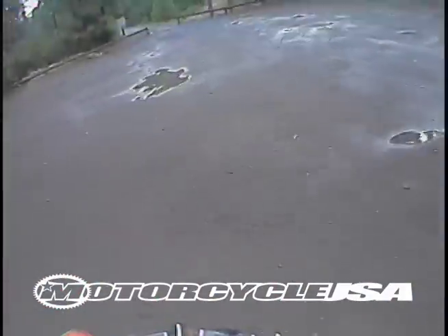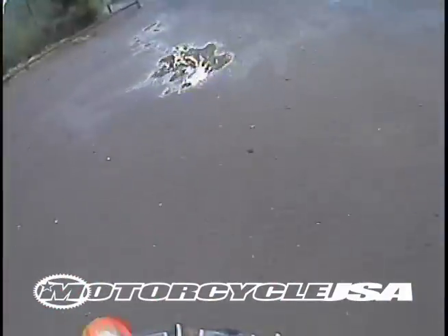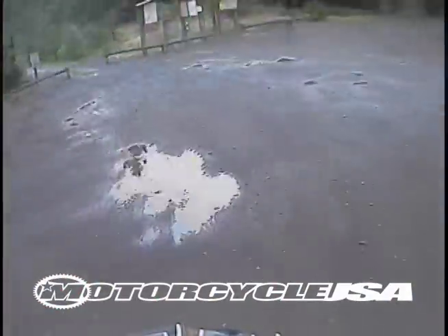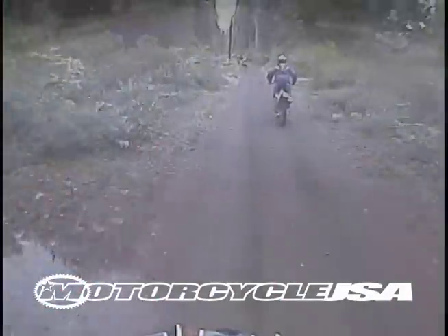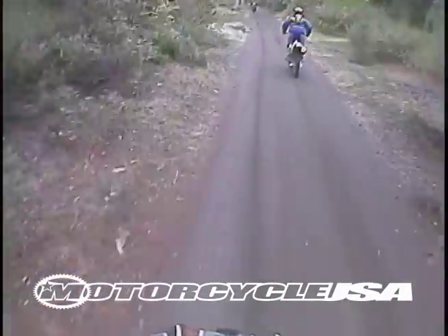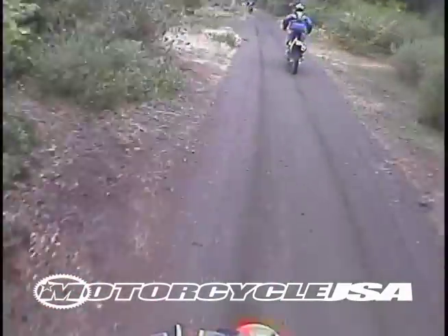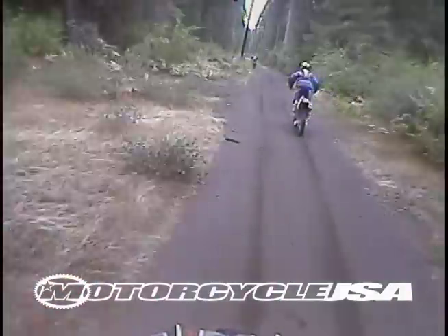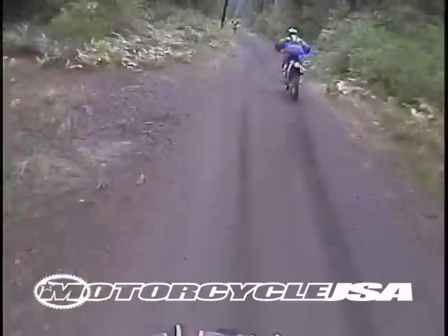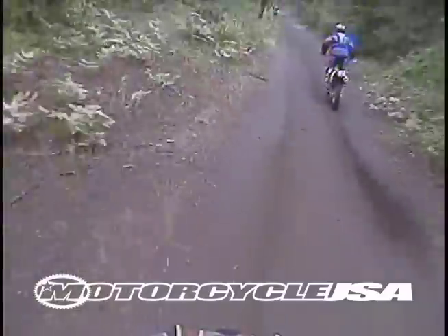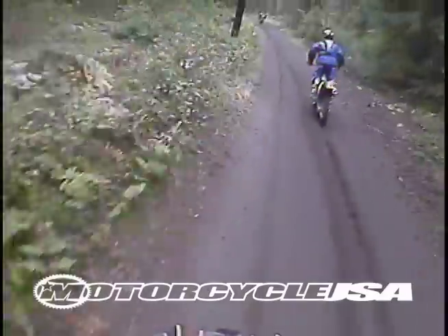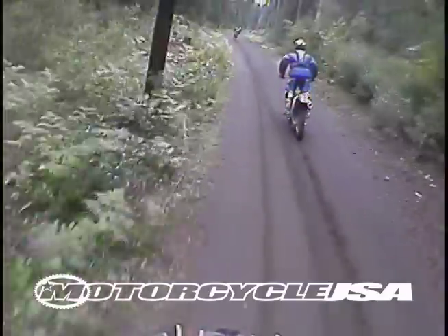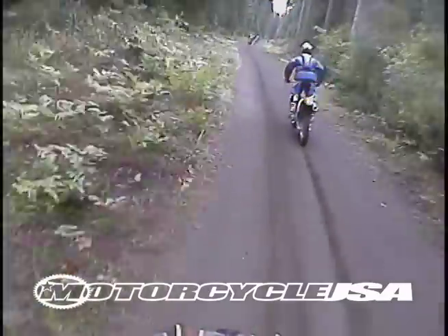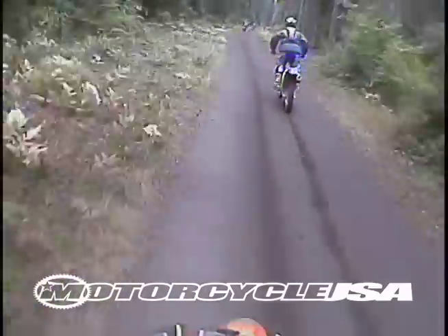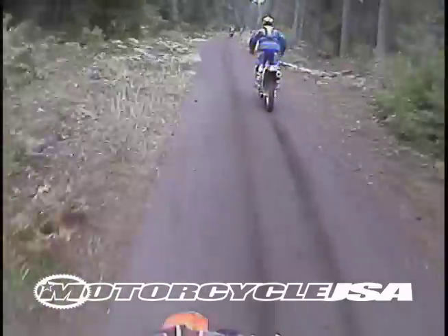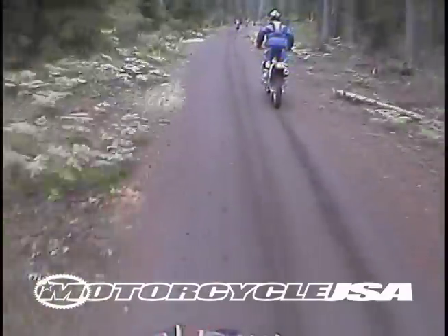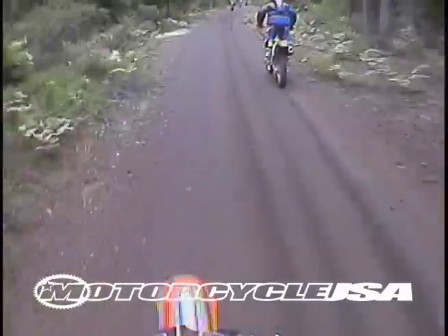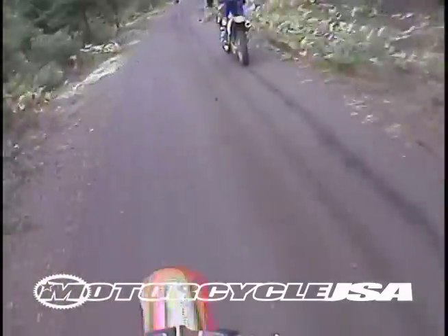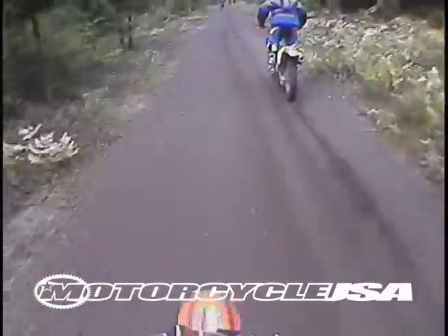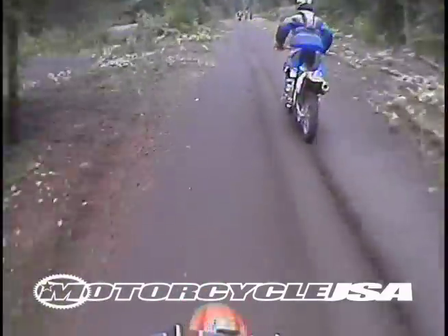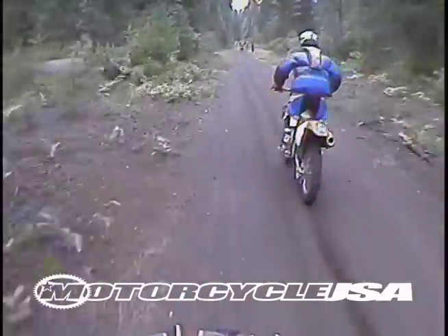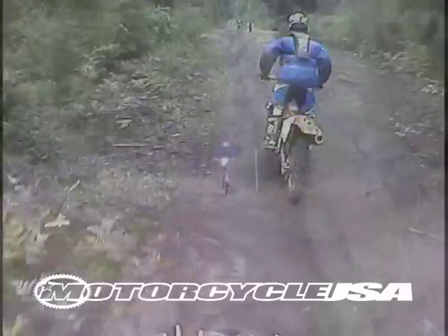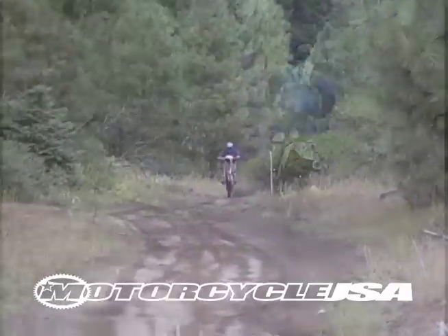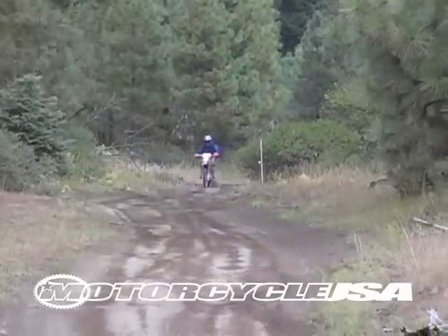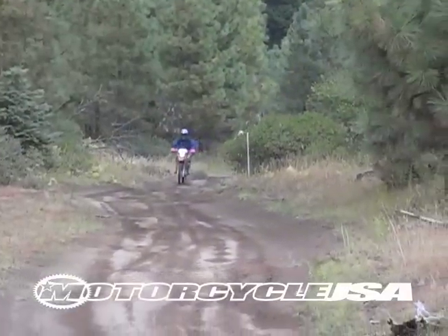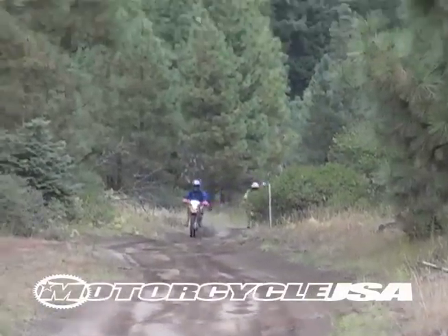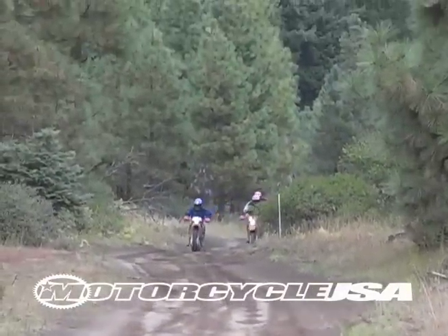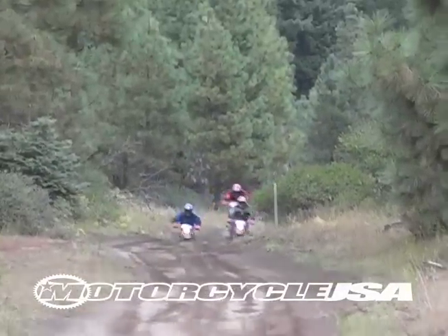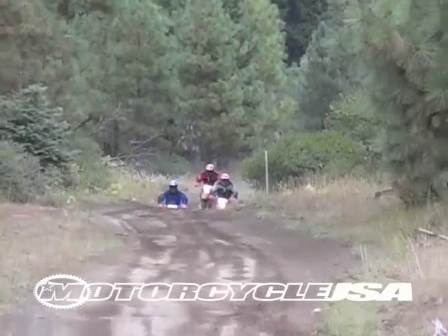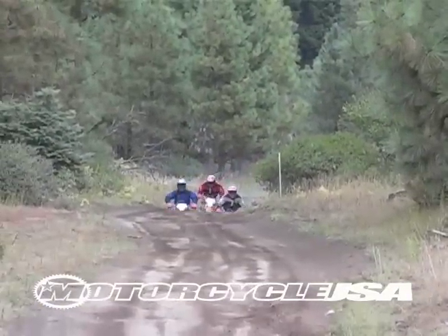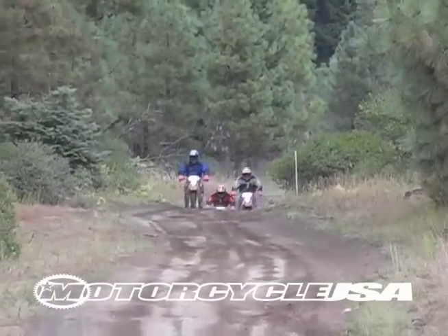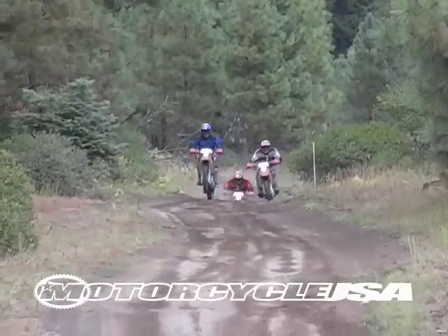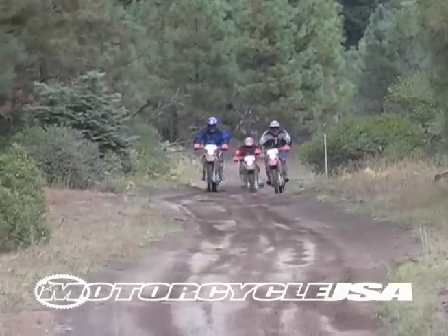Over the course of our rigorous testing, each of our bikes passed the durability test with flying colors. It's a well-known fact that the Honda 650 dominates wide open terrain and fast fire roads, something that we are more than happy to verify.